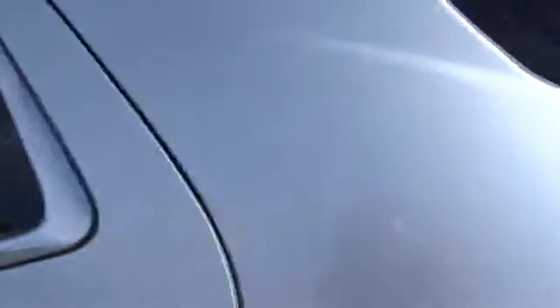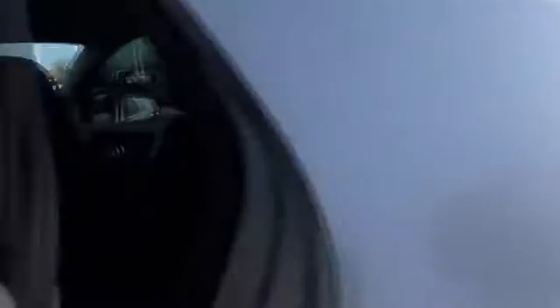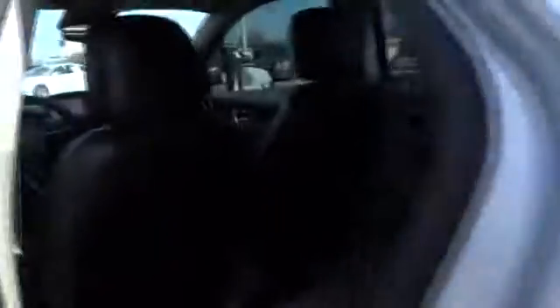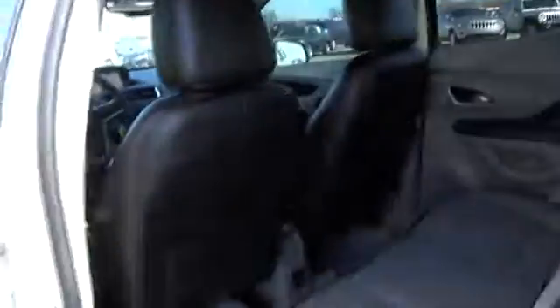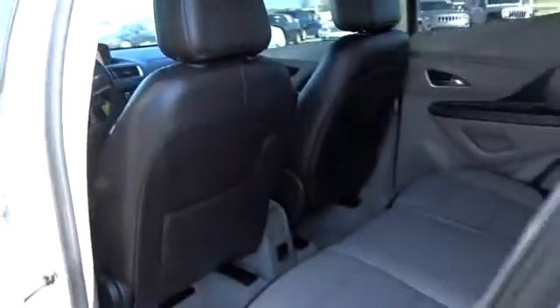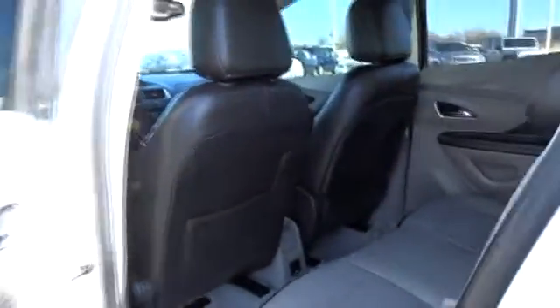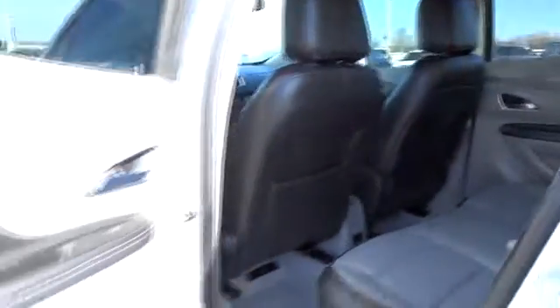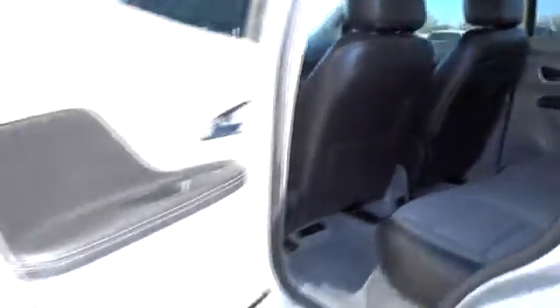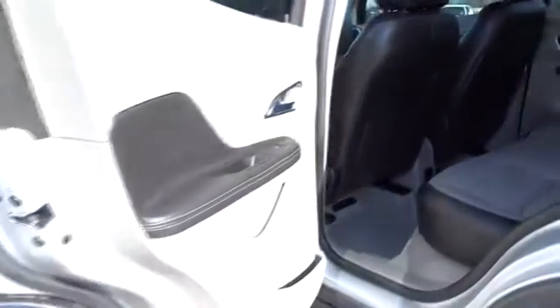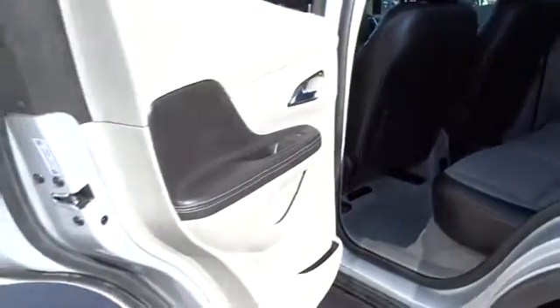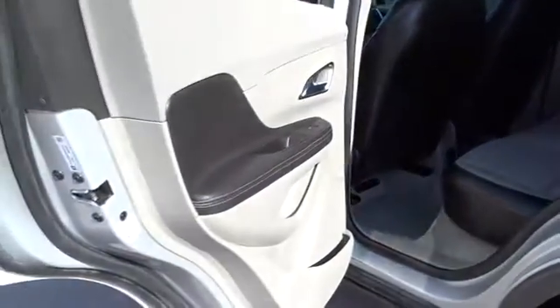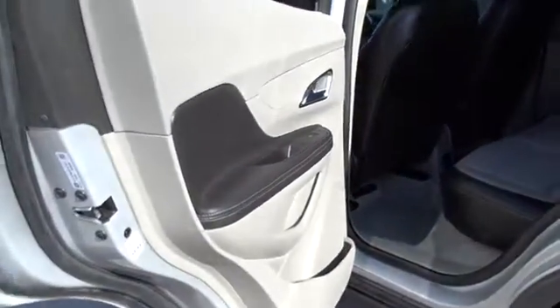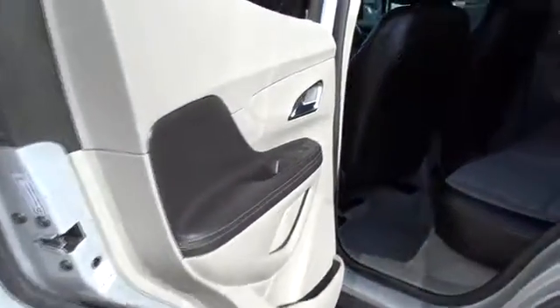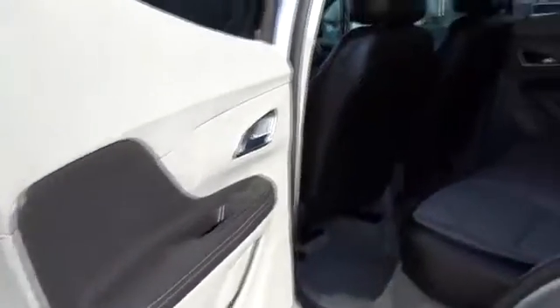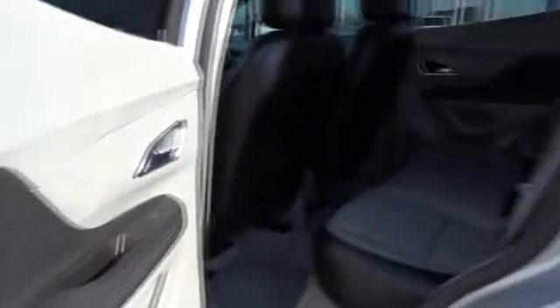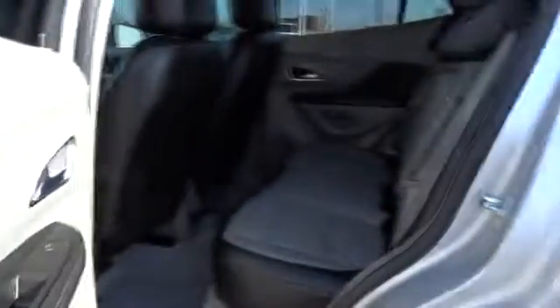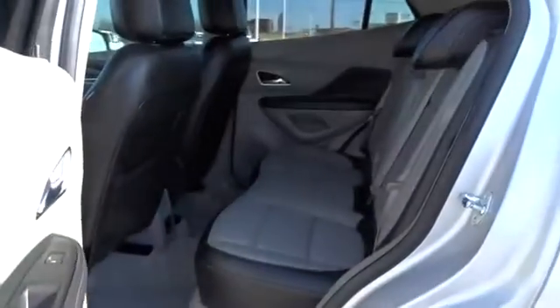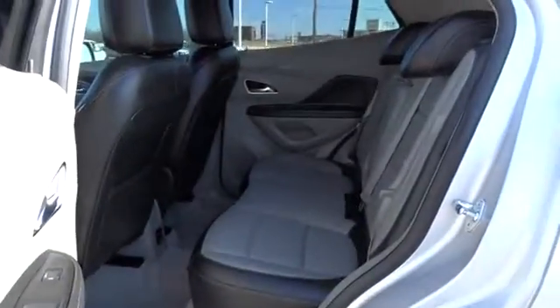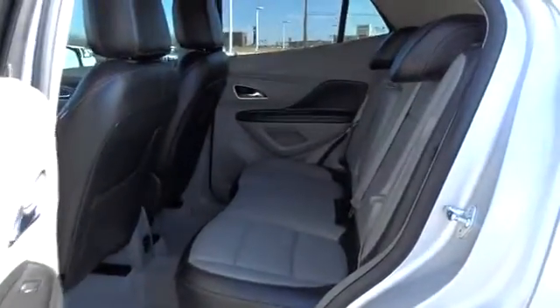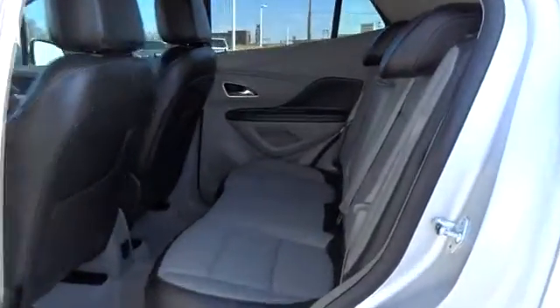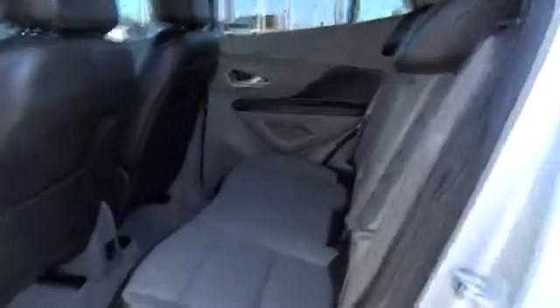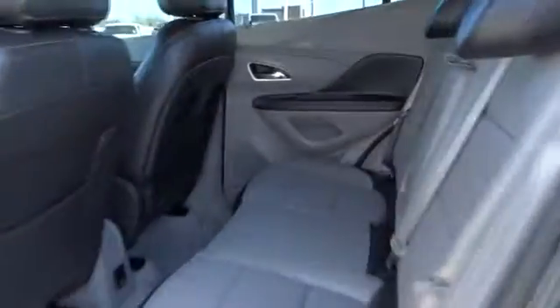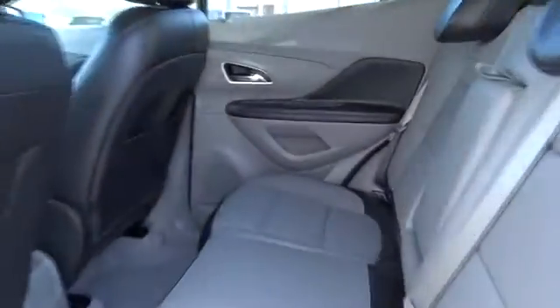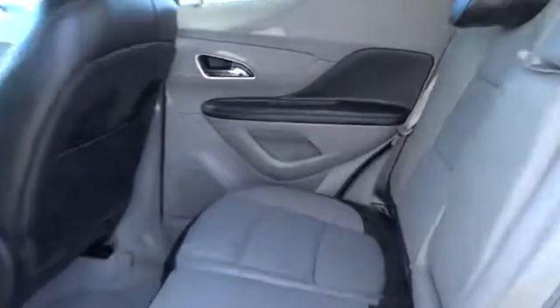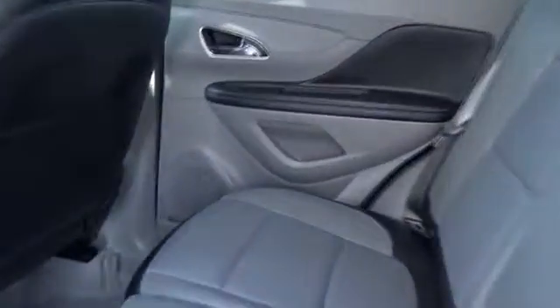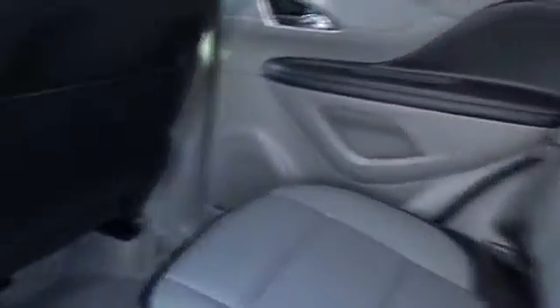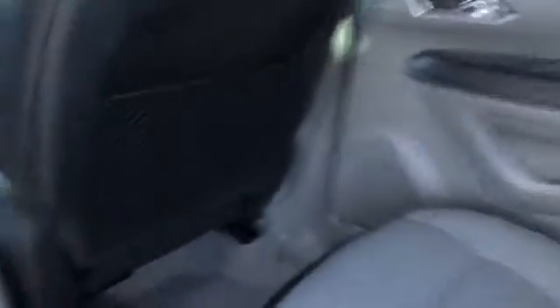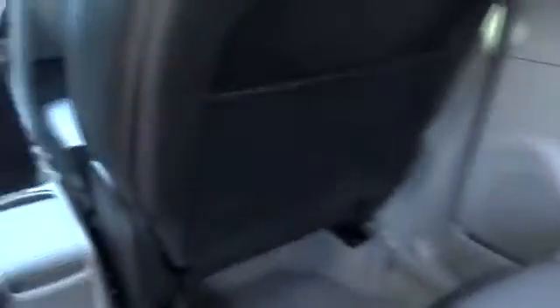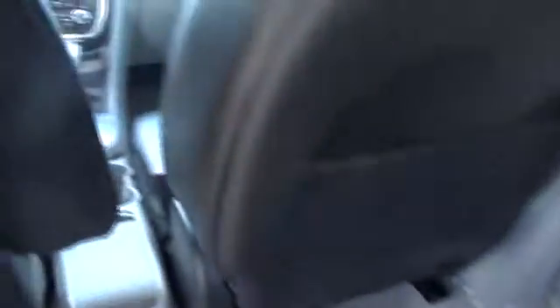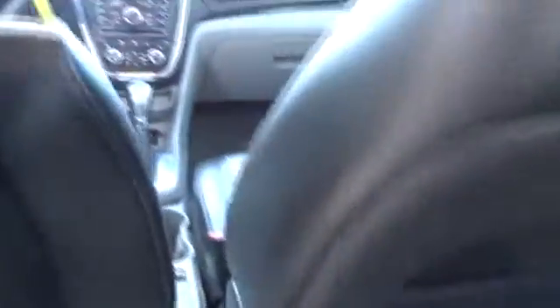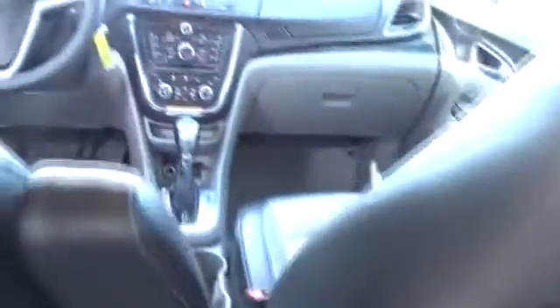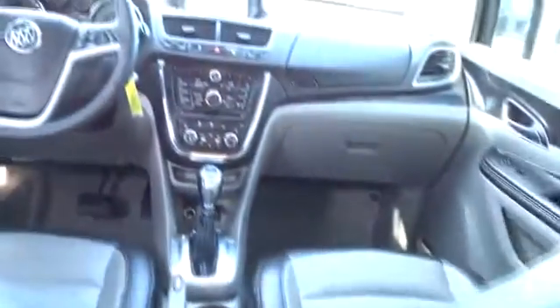Bluetooth, adjustable steering wheel, power steering, cruise control, aluminum wheels, auto dimming rear view mirror, floor mats, four wheel disc brakes, rear defrost, climate control.